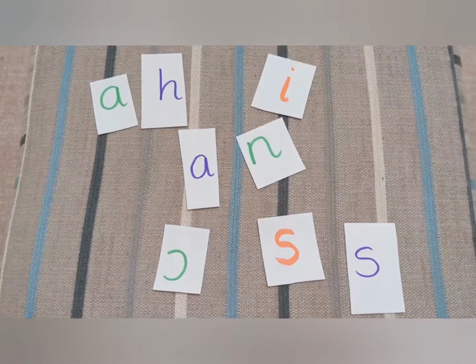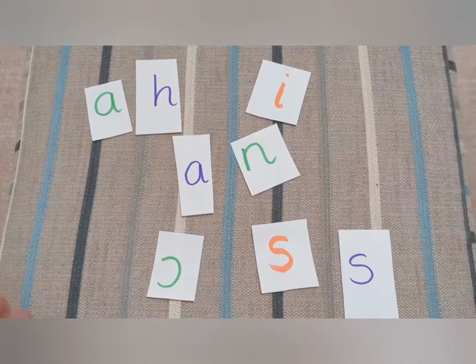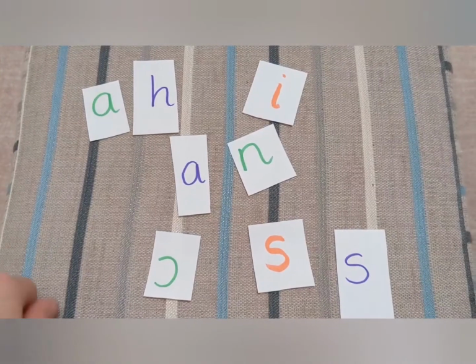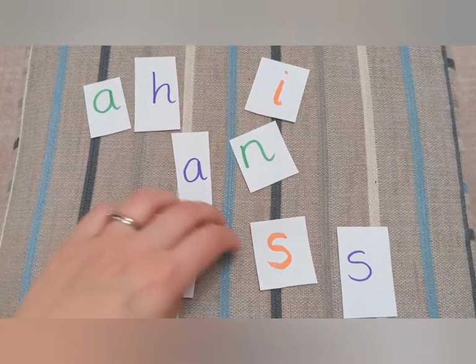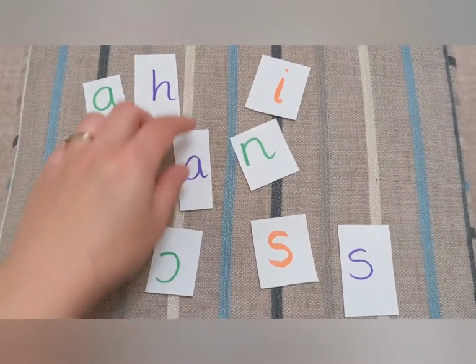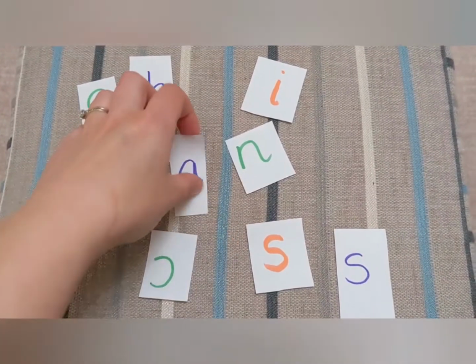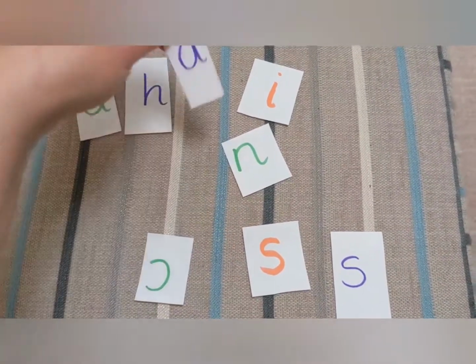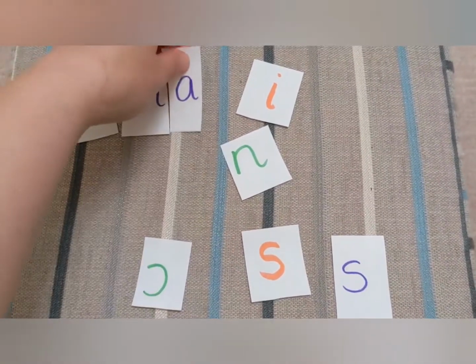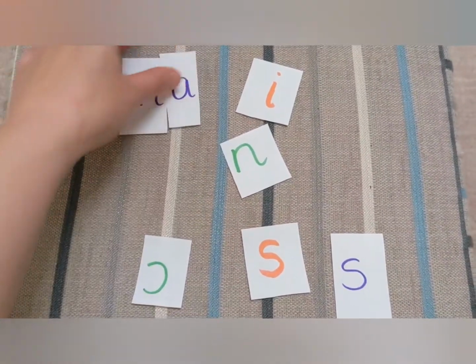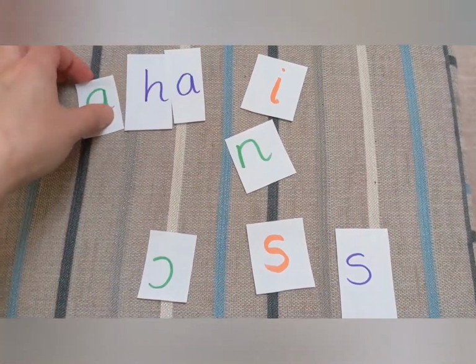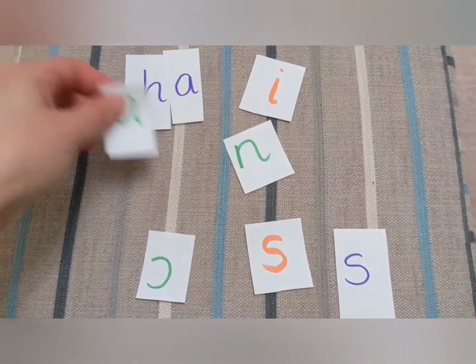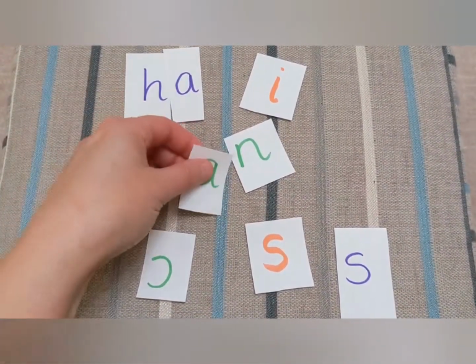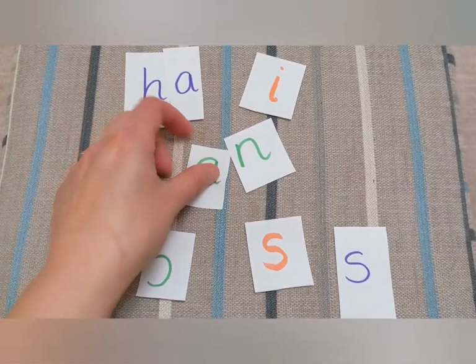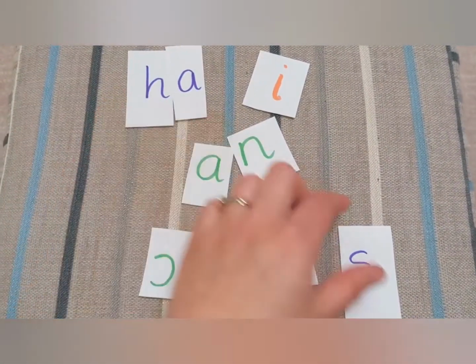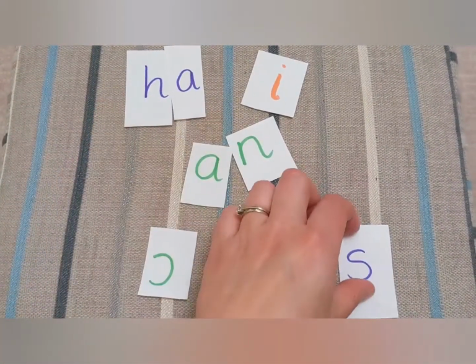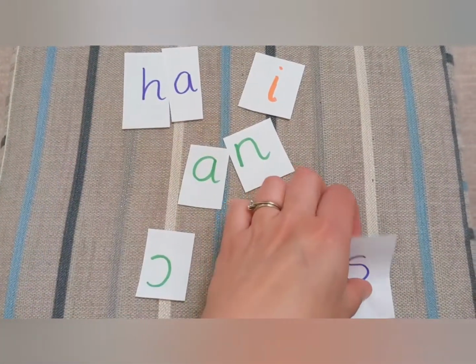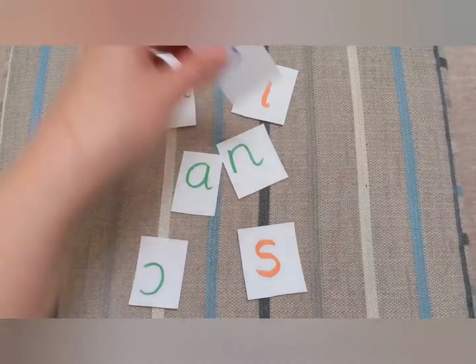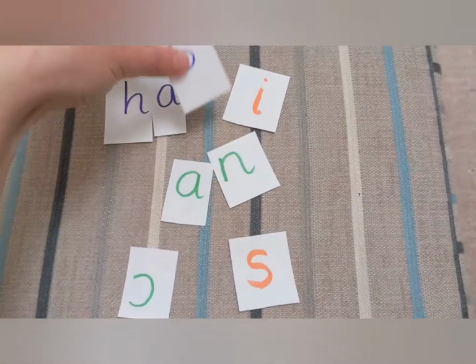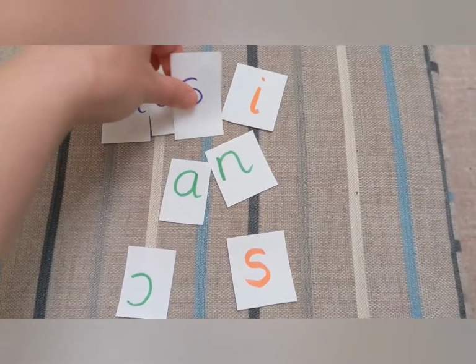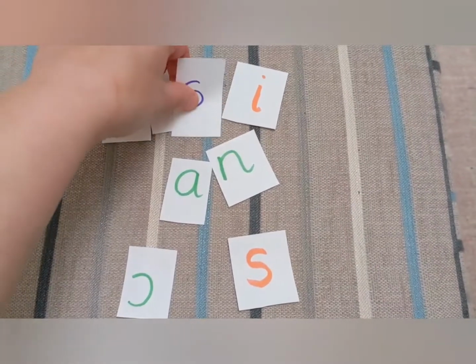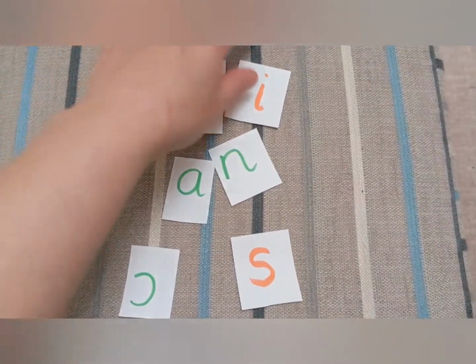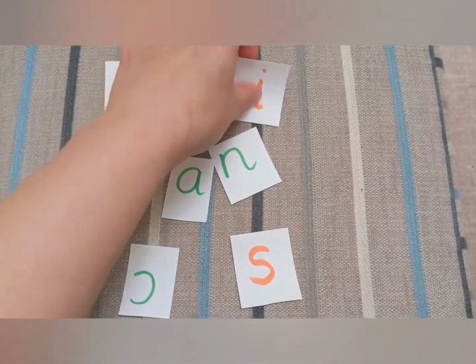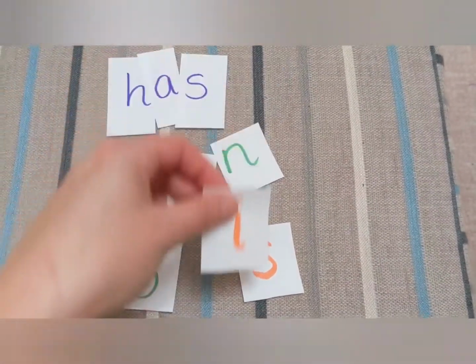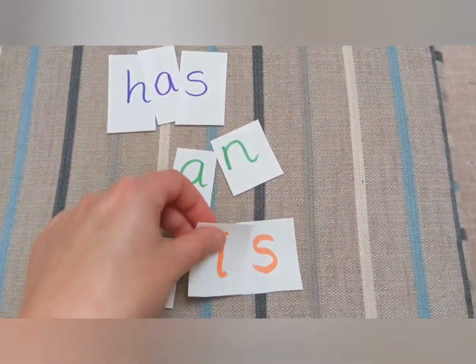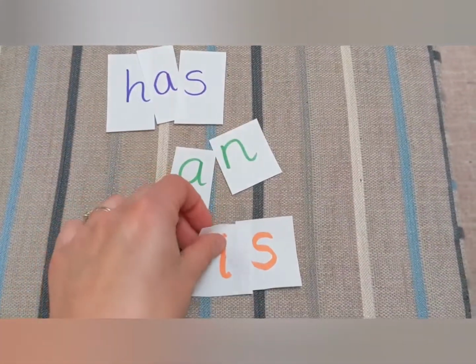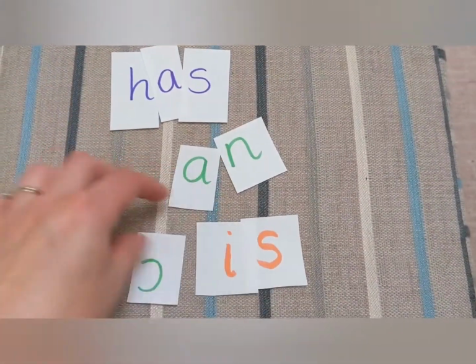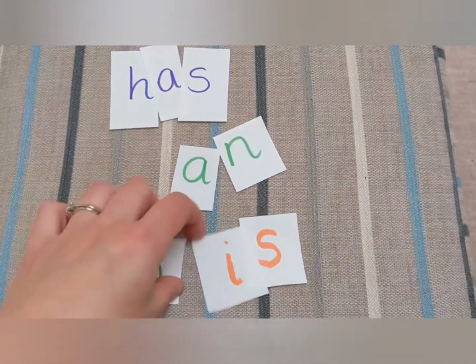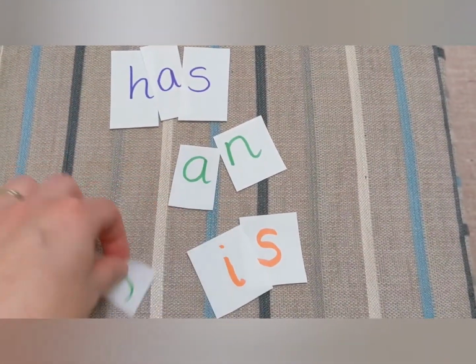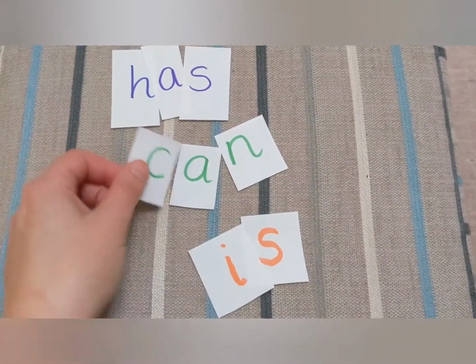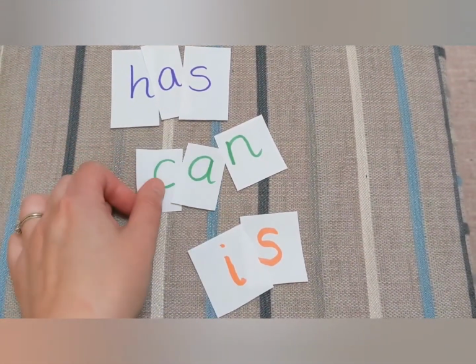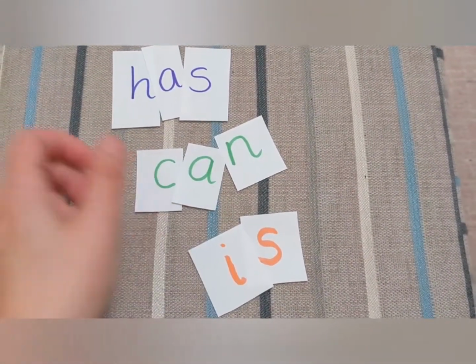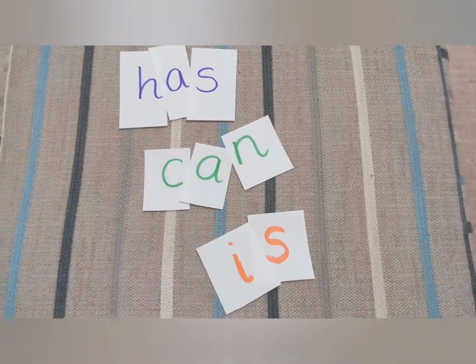This week we're going to show you how to turn your words of the week into a little puzzle. All you'll need is paper, pens and a pair of scissors, and you can make this as difficult or as easy as you like.